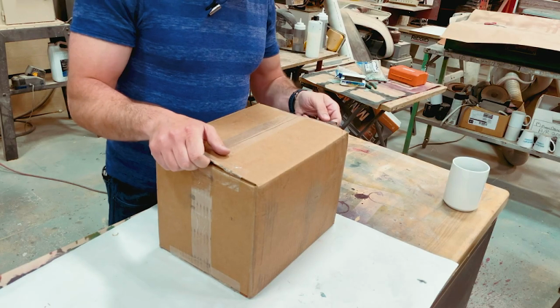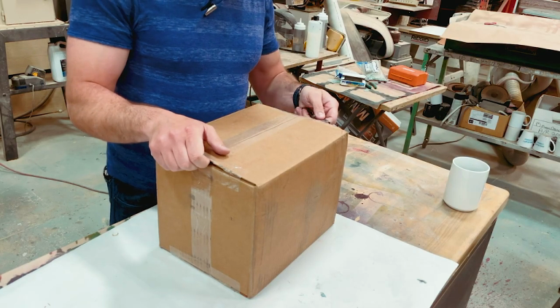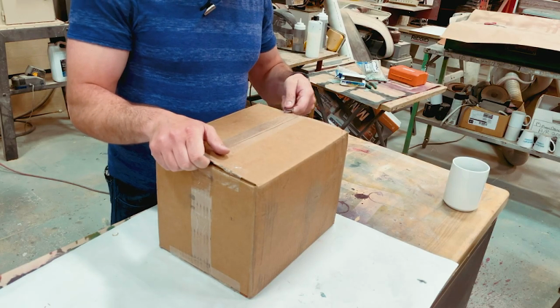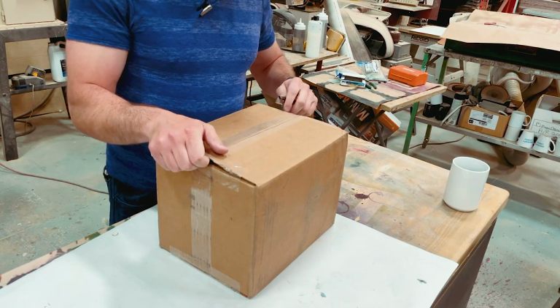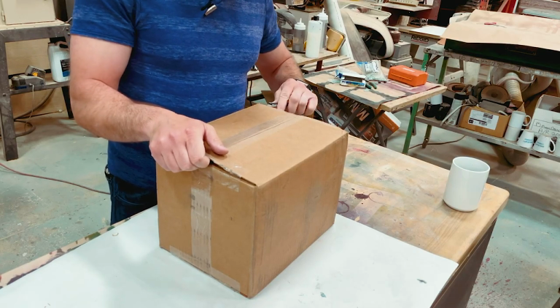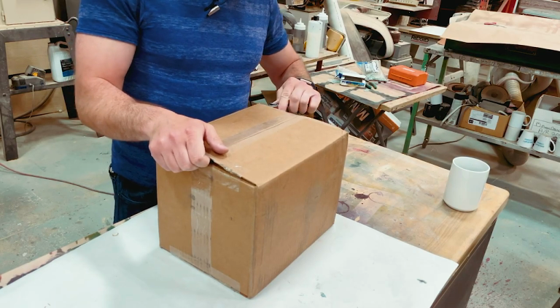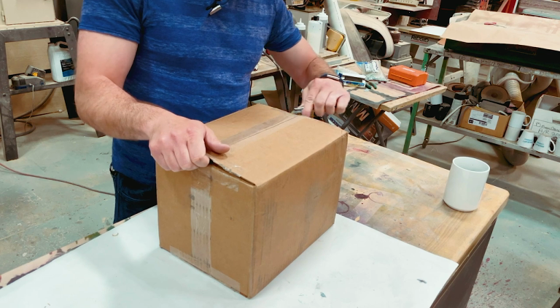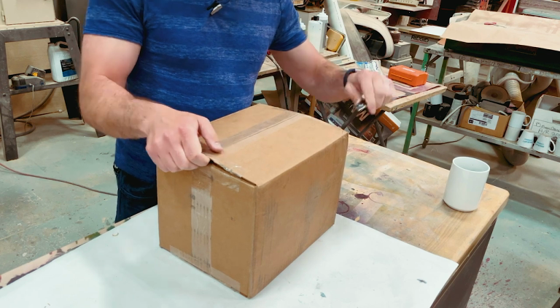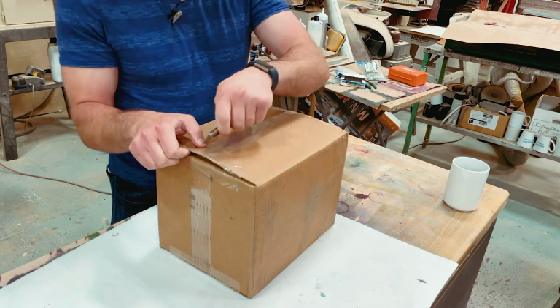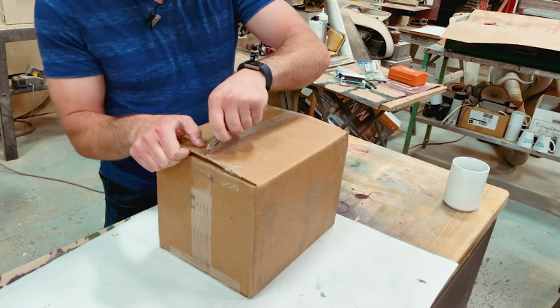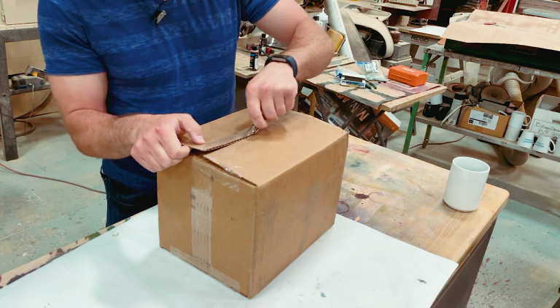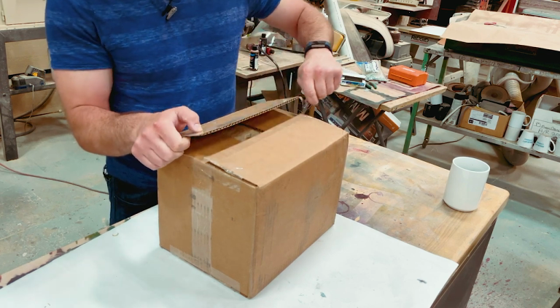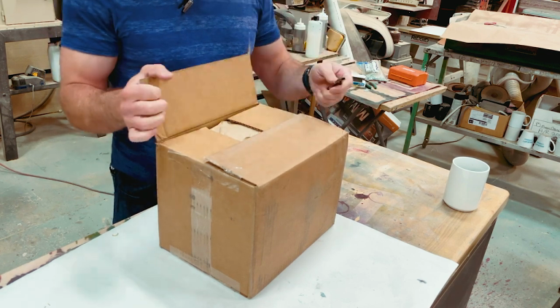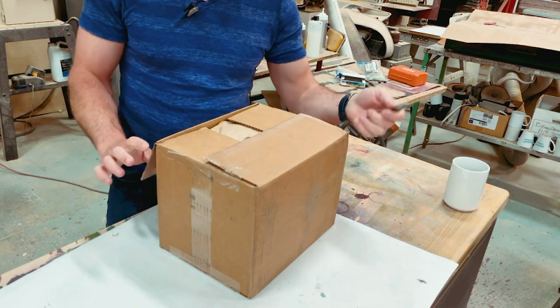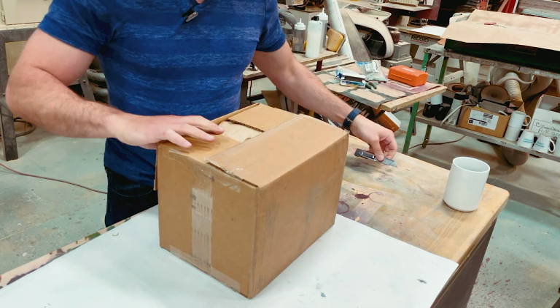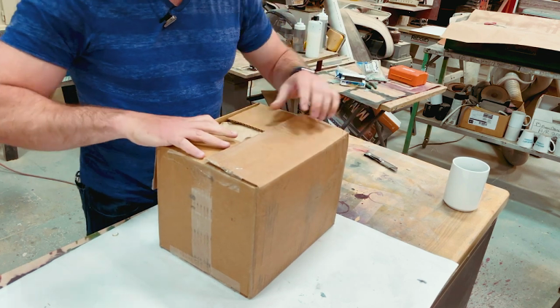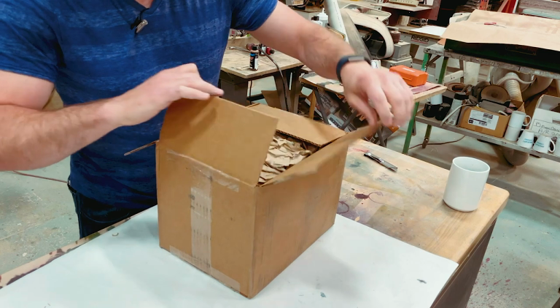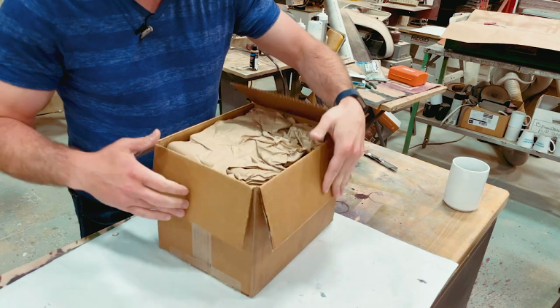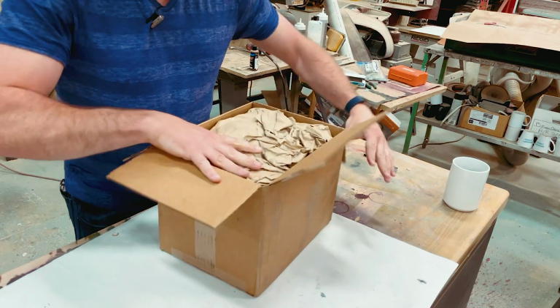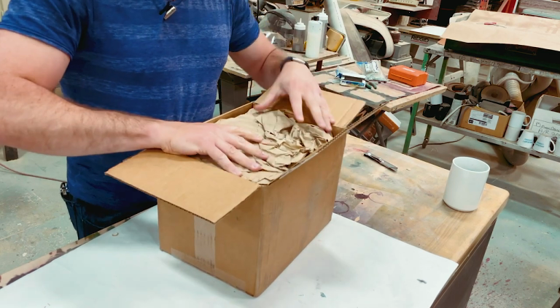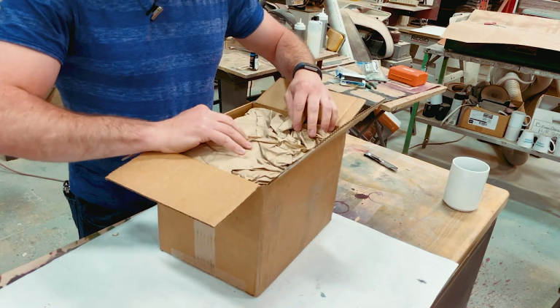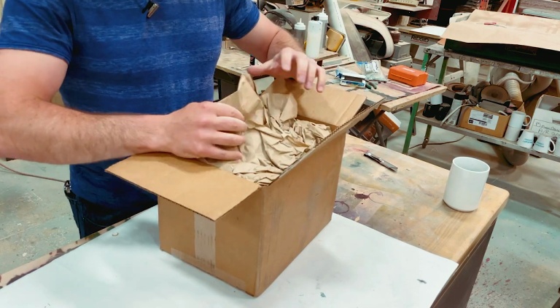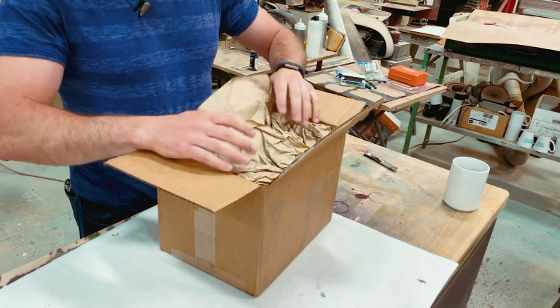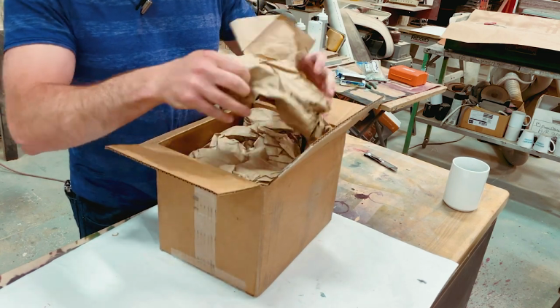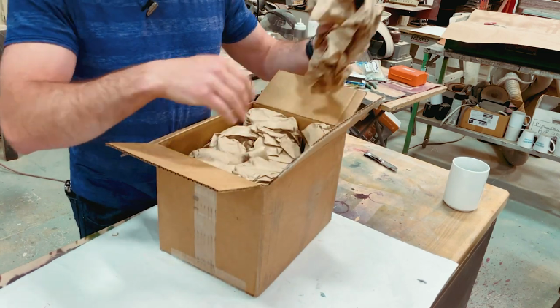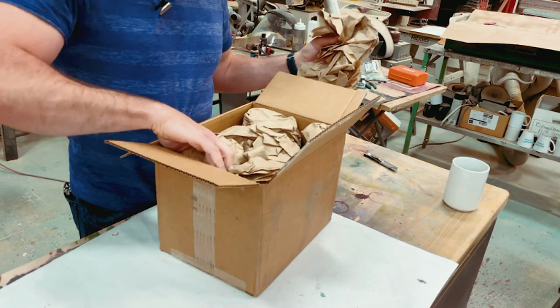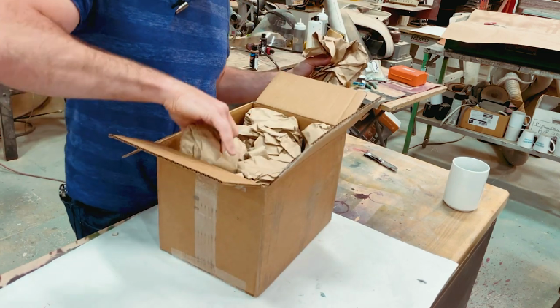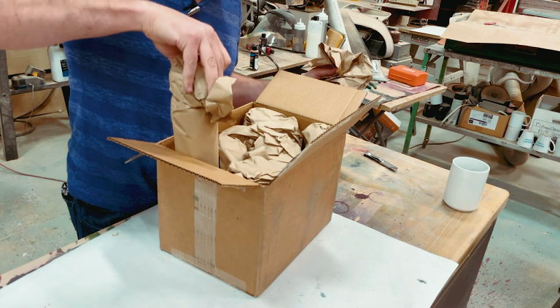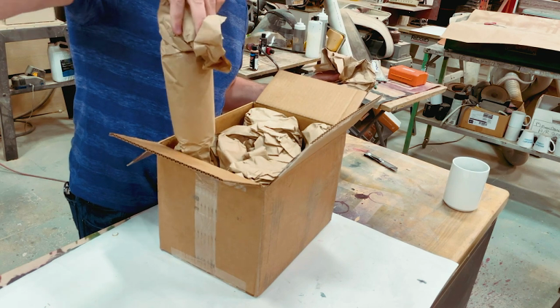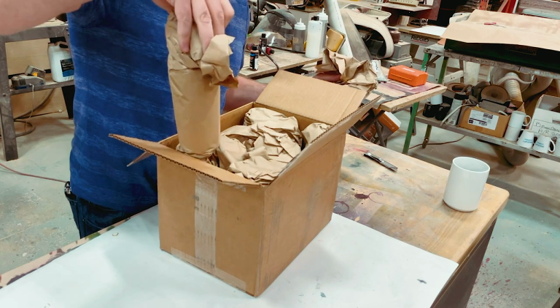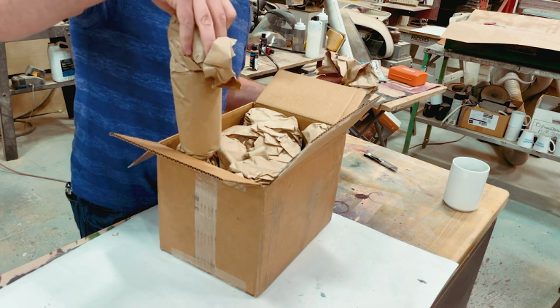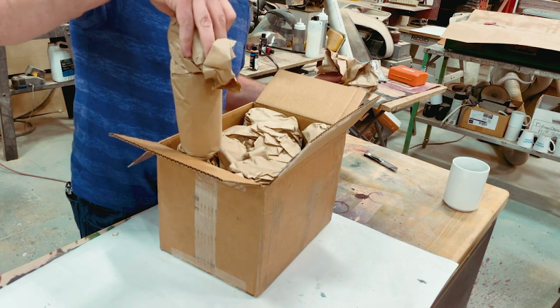Obligatory camera angle change complete. Pointless box opening scene complete — let's get to the fun part. They really package stuff carefully here, at least when they're sending it to me.